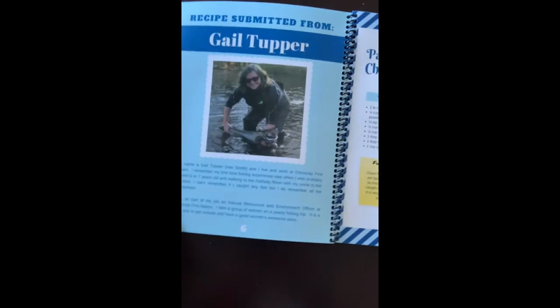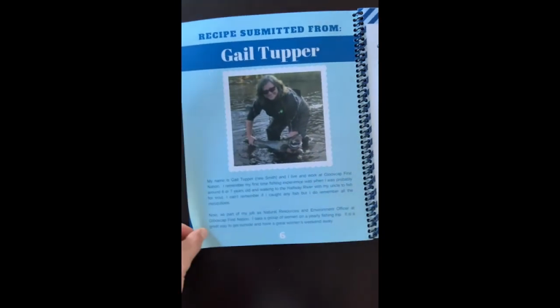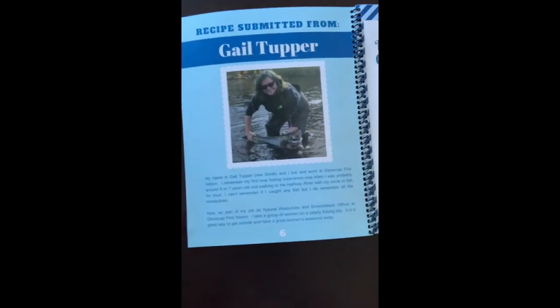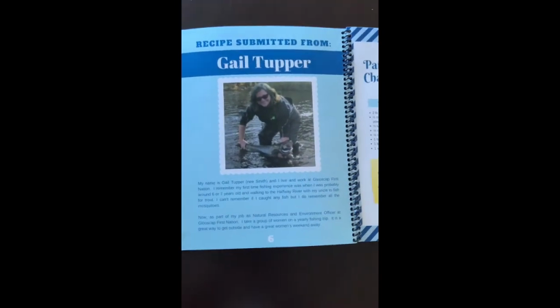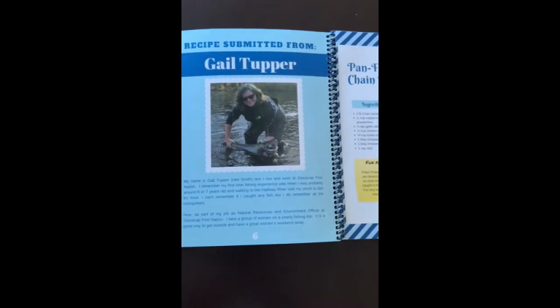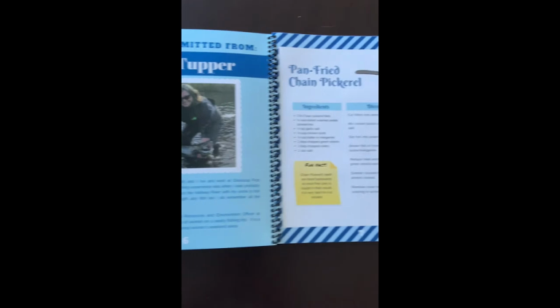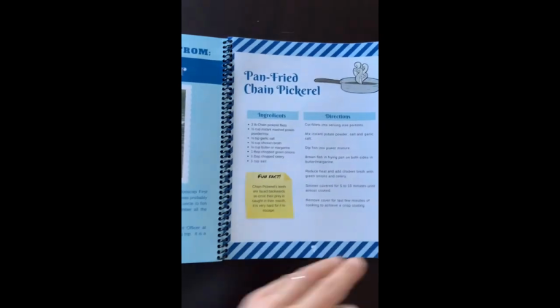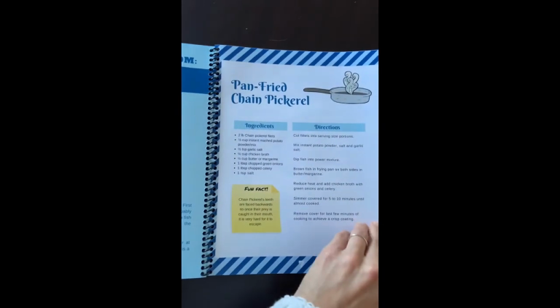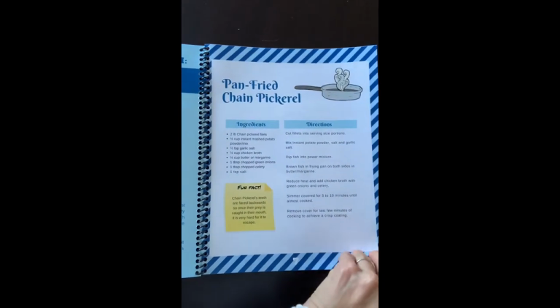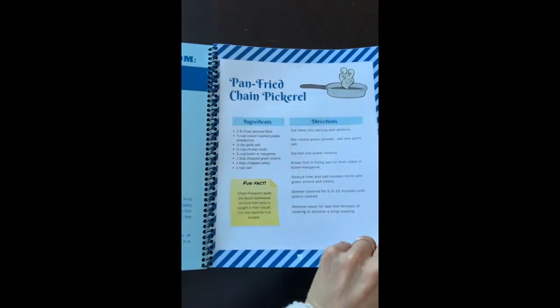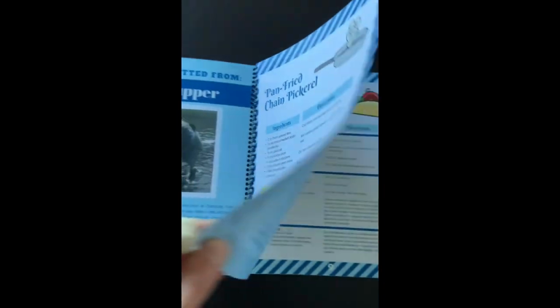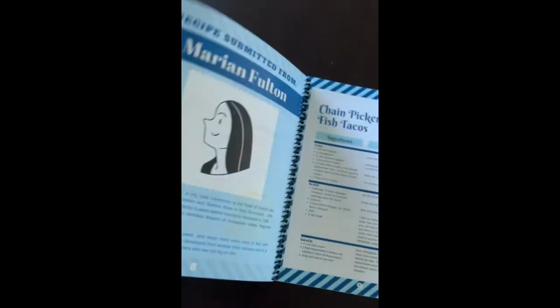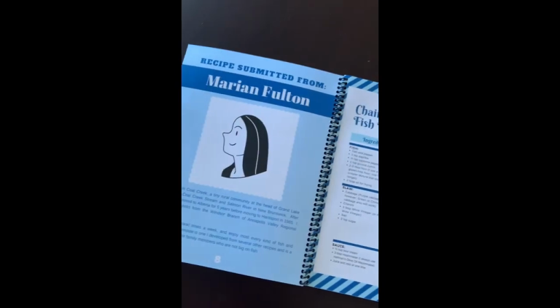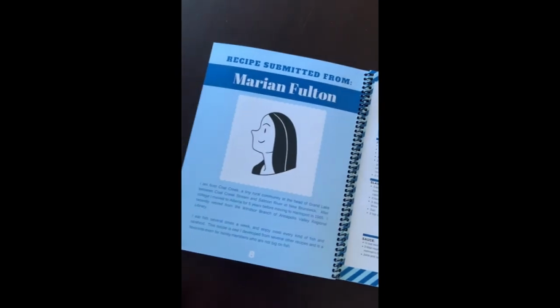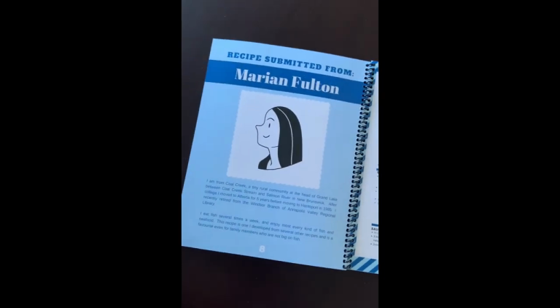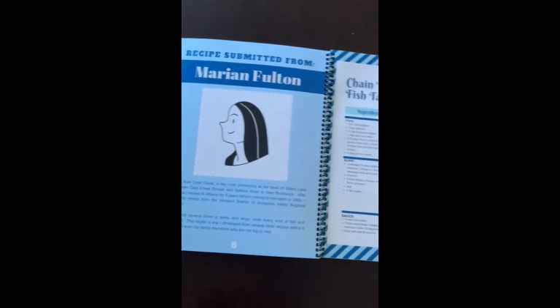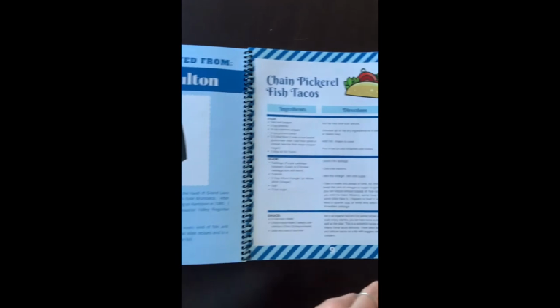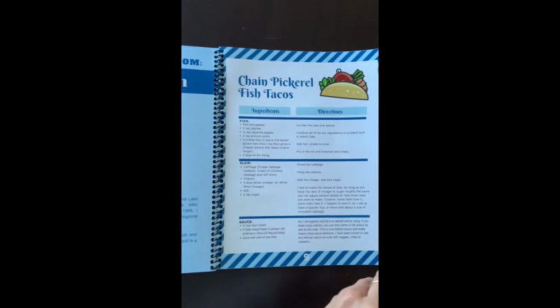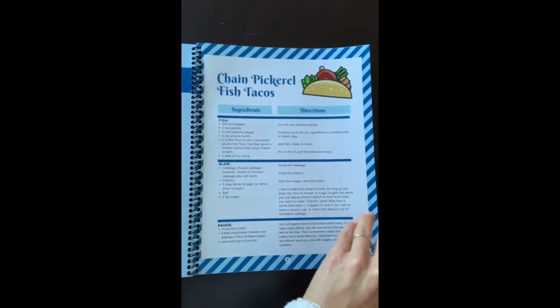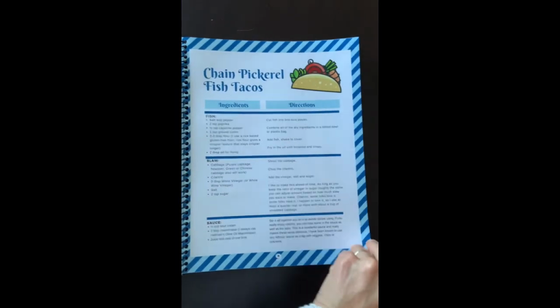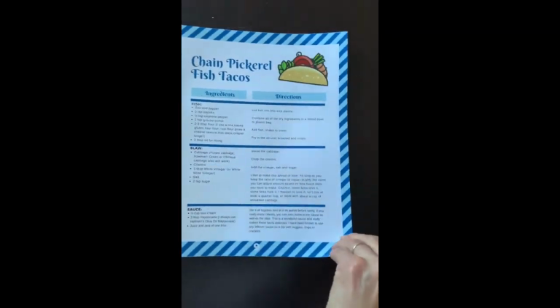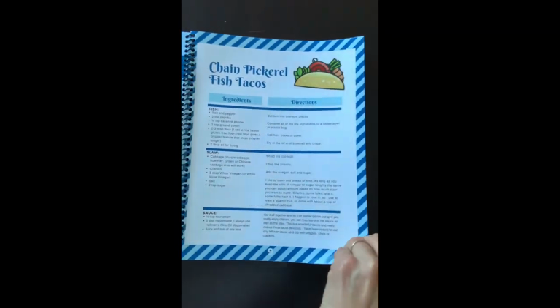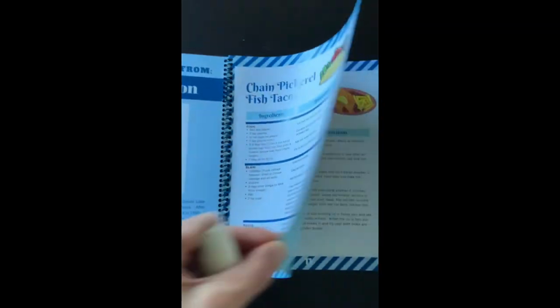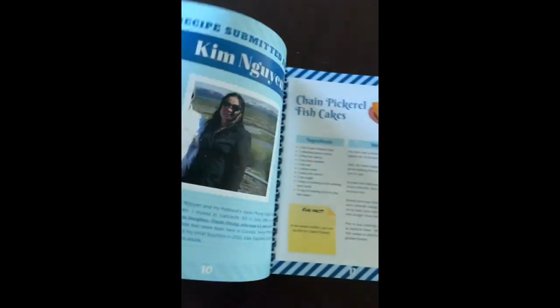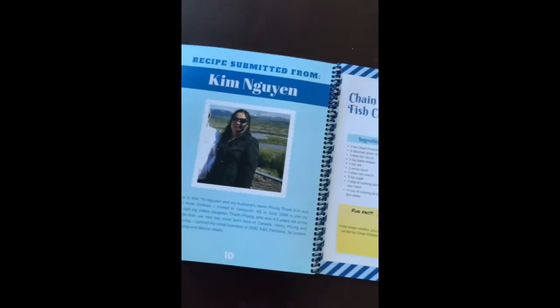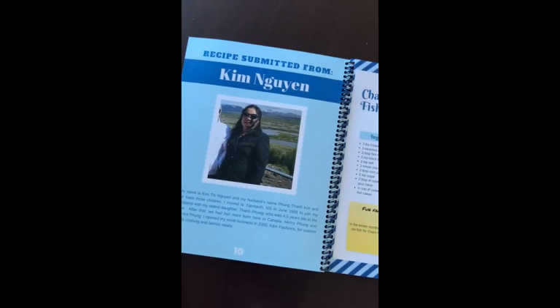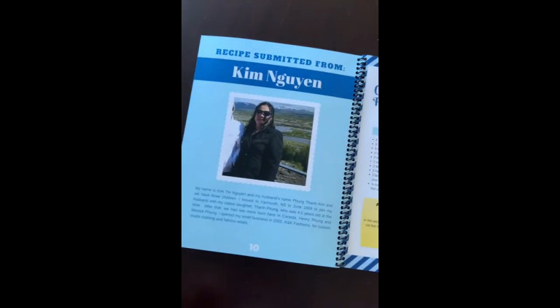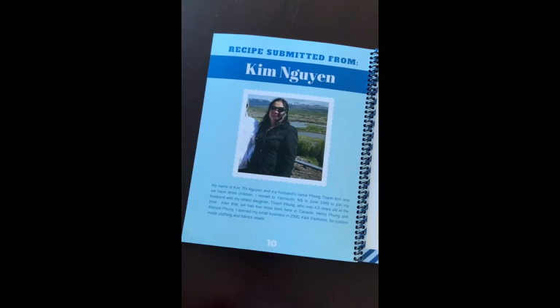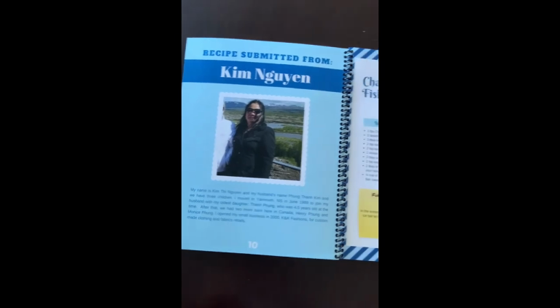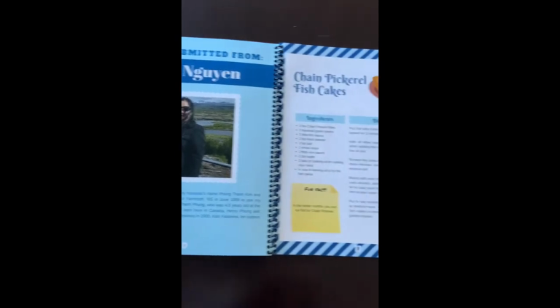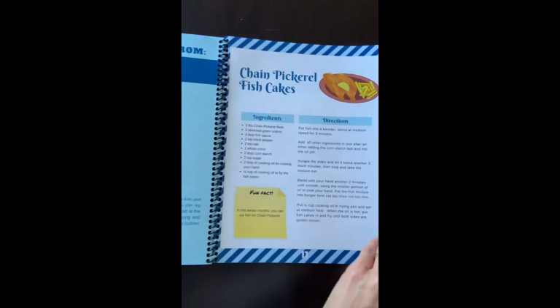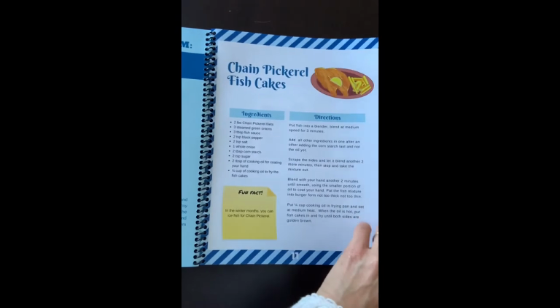Then we get into the recipes, which are 10 different recipes. Each recipe came from someone, so we have a little bio on each person that contributed a recipe and a picture as well. There's a whole variety of recipes available.